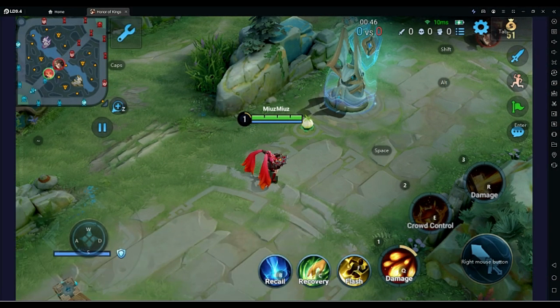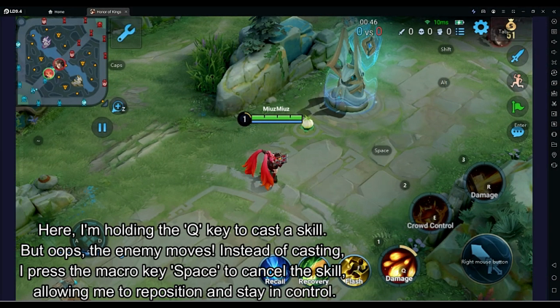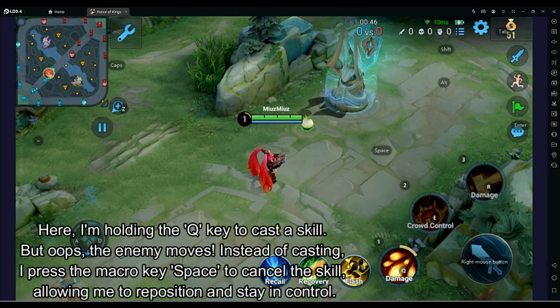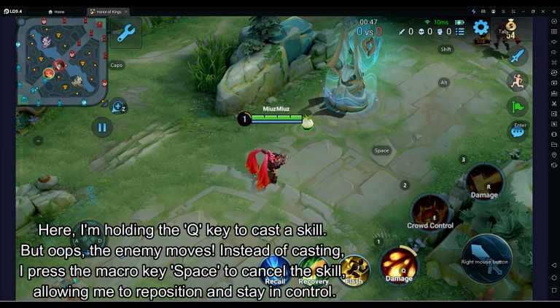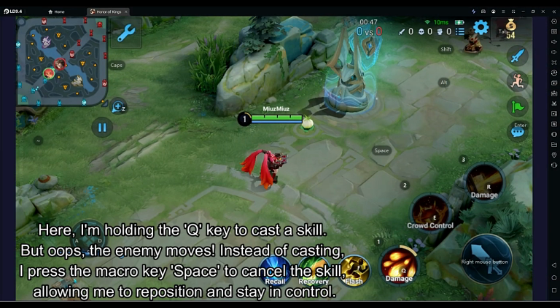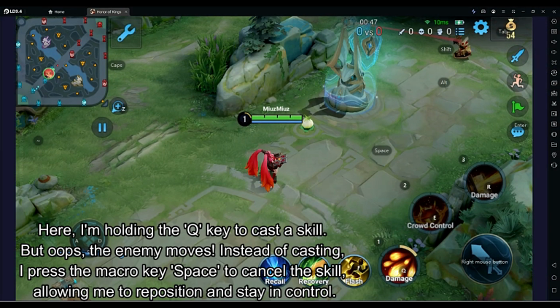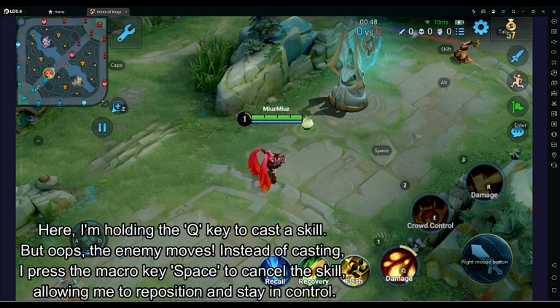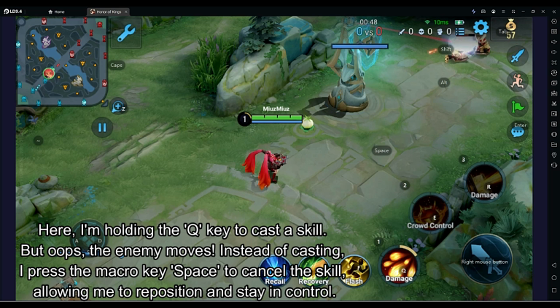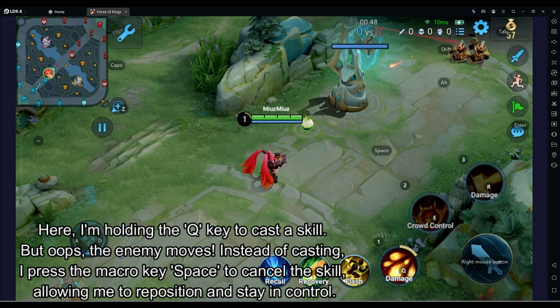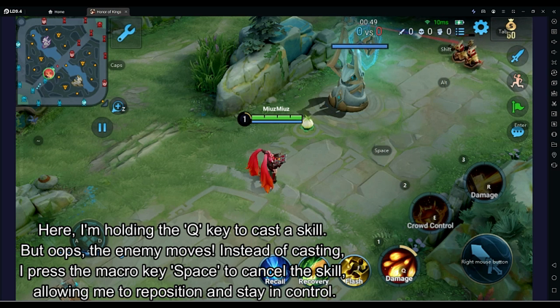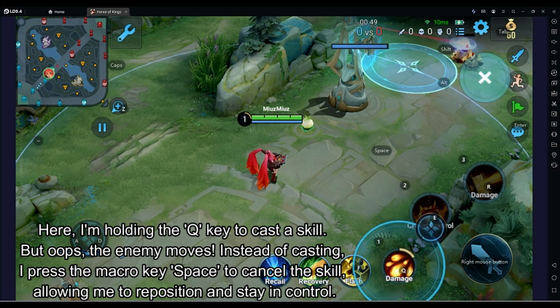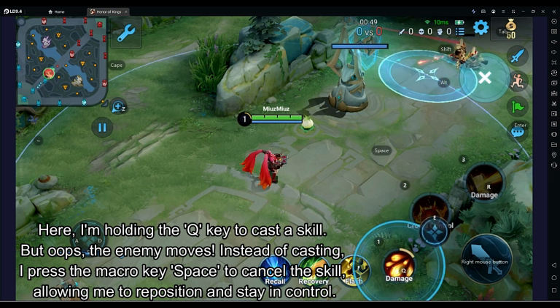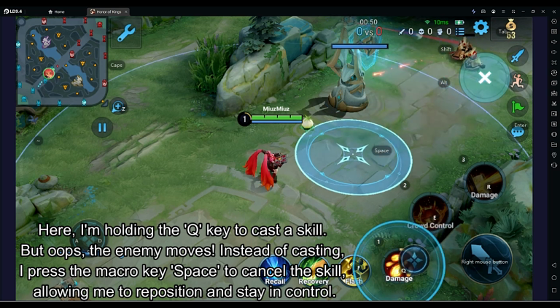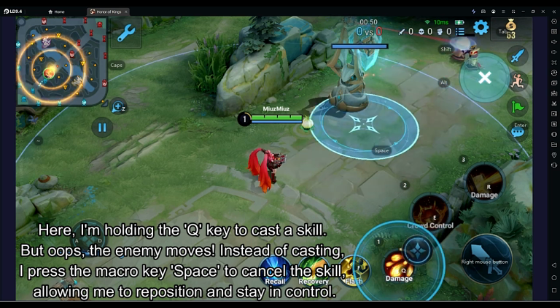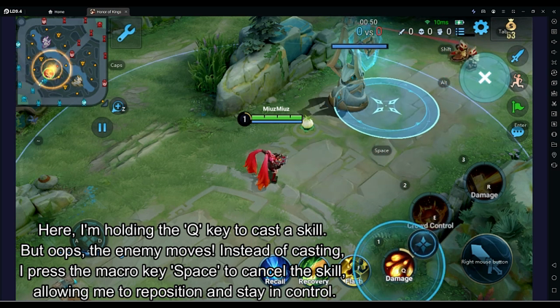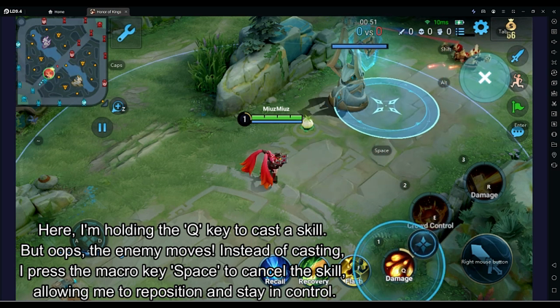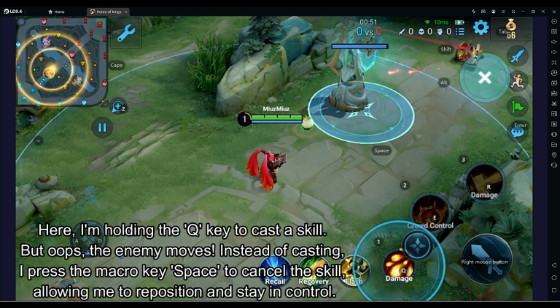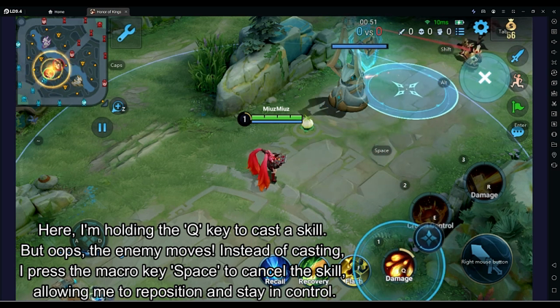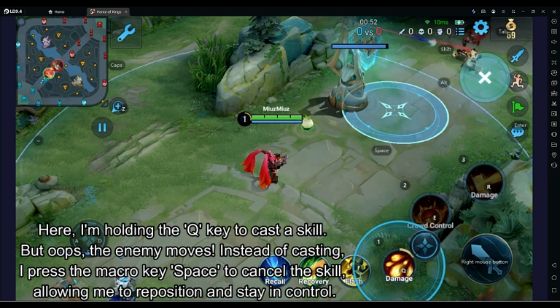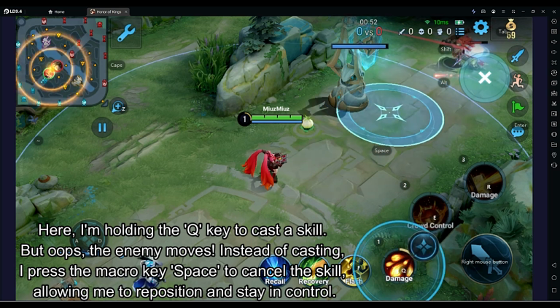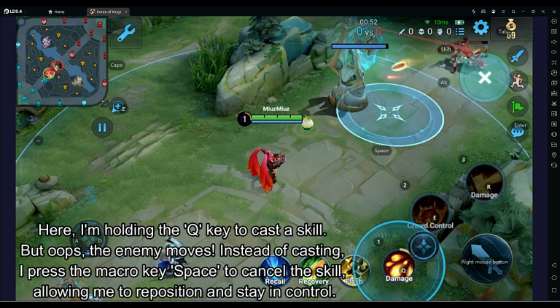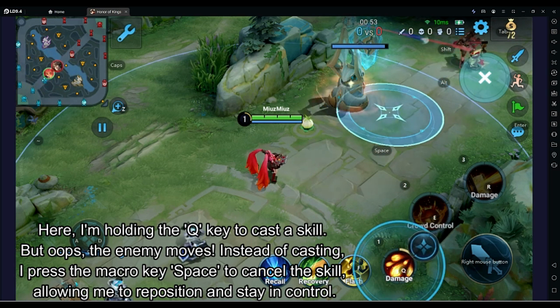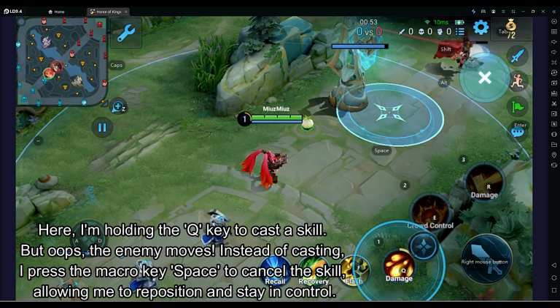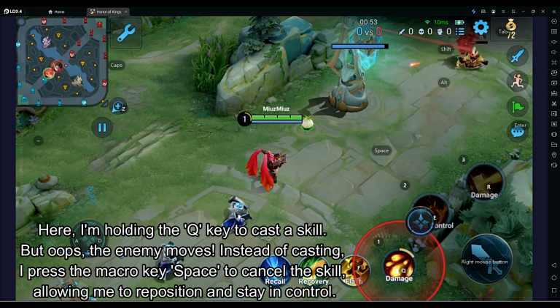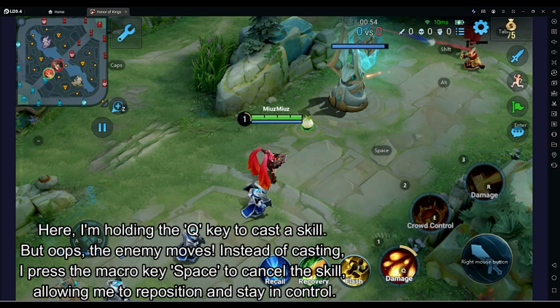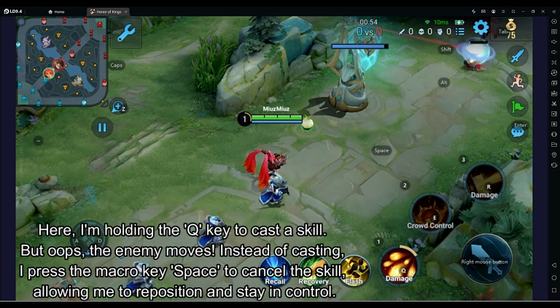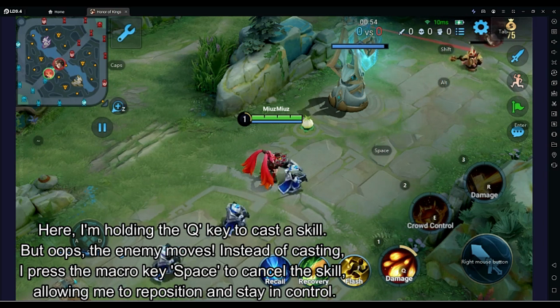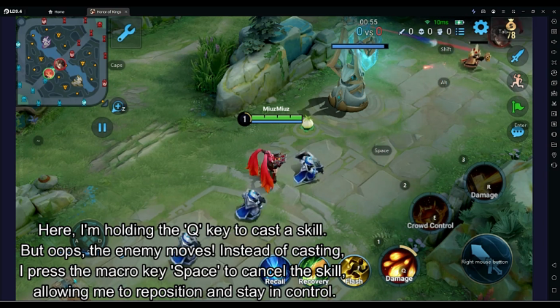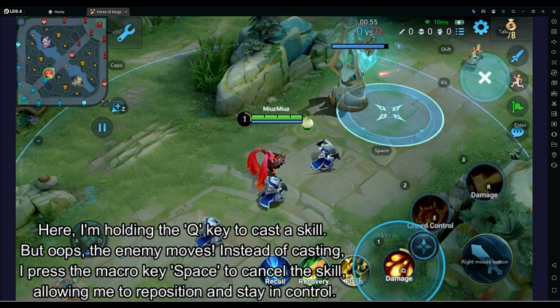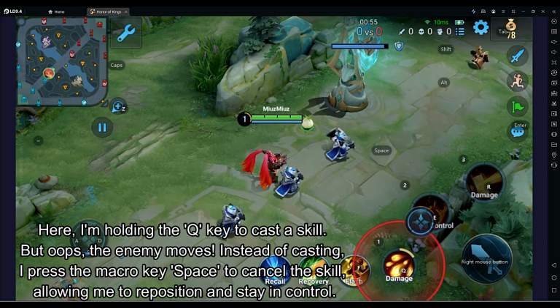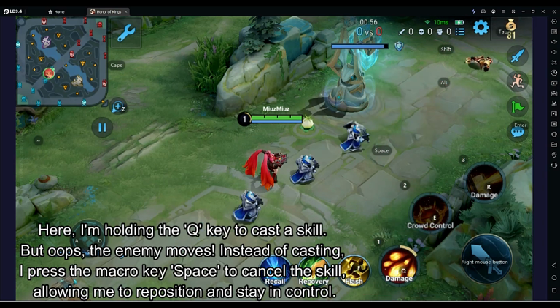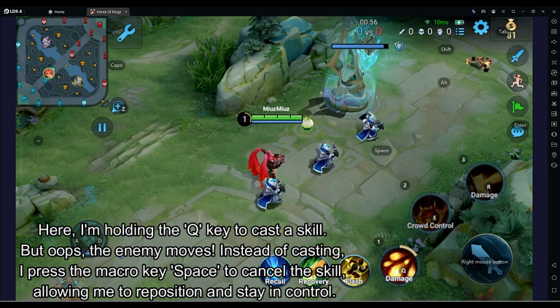Here I'm holding the Q key to cast a skill. But oops, the enemy moves. Instead of casting, I press the macro key, Space, to cancel the skill, allowing me to reposition and stay in control.